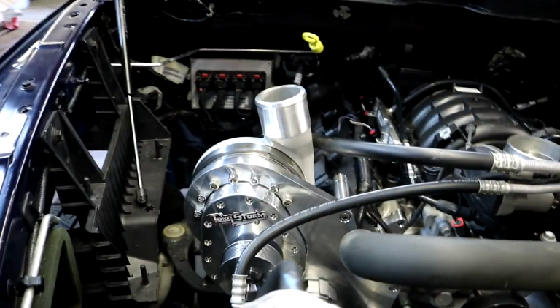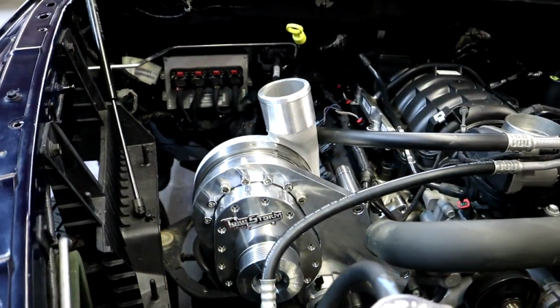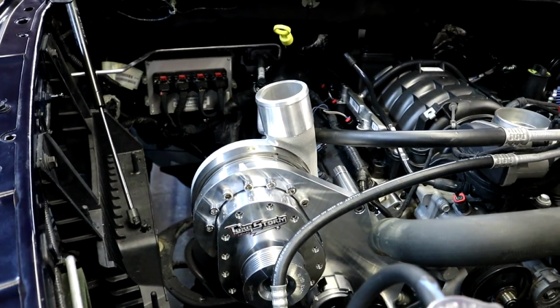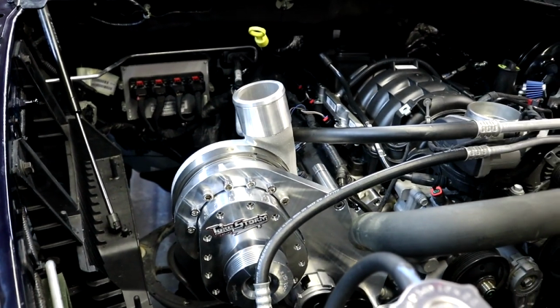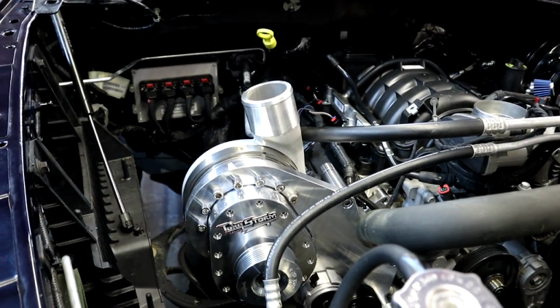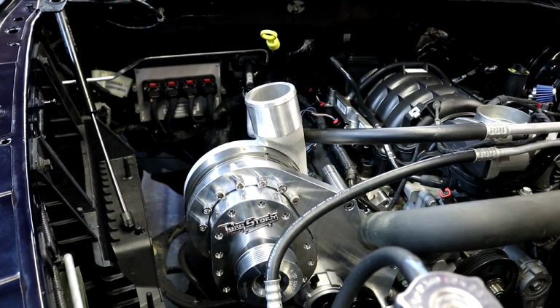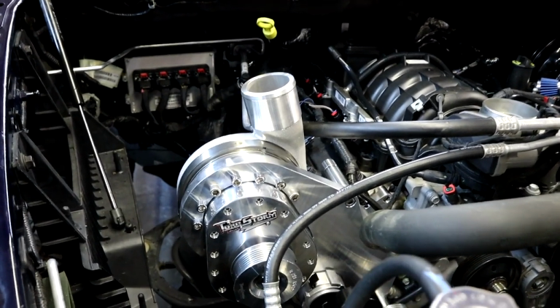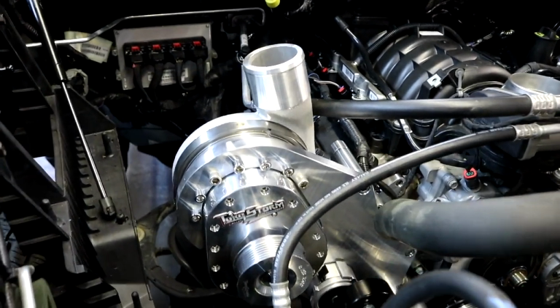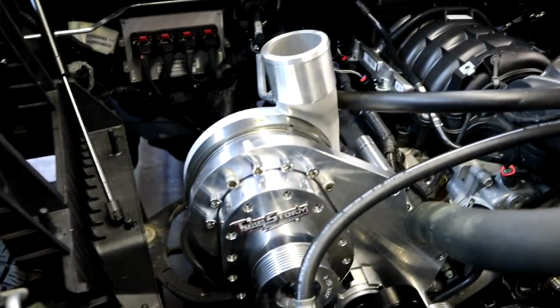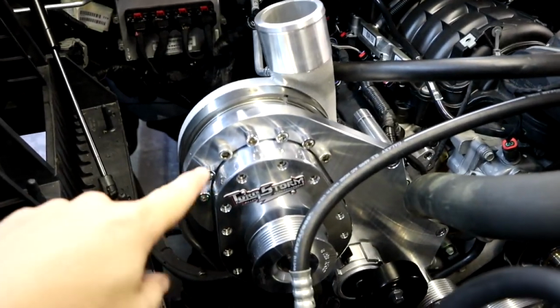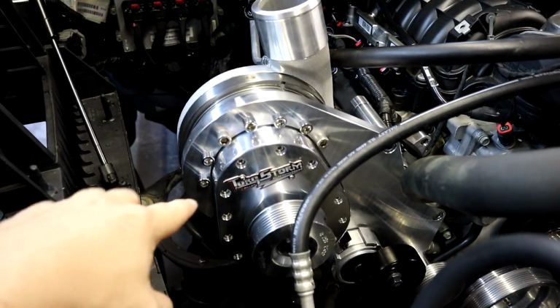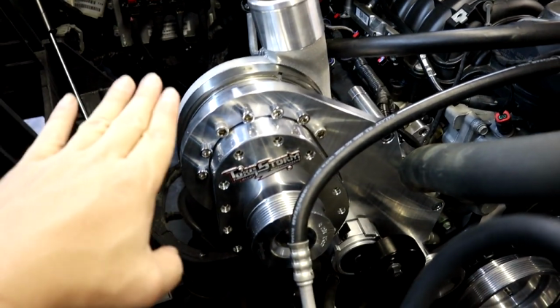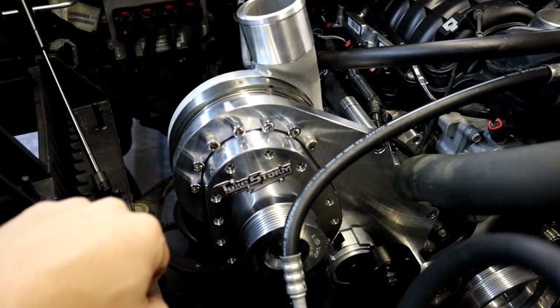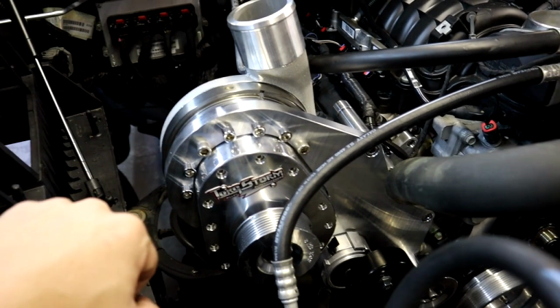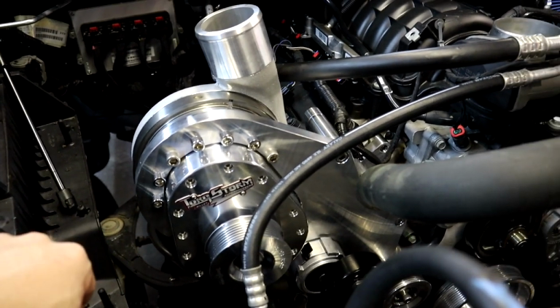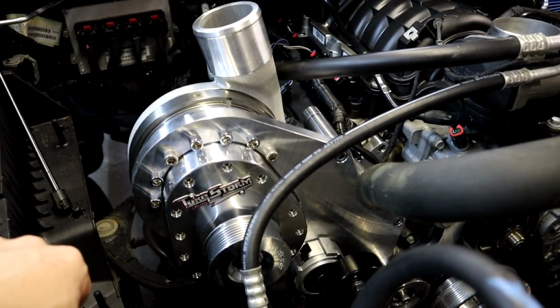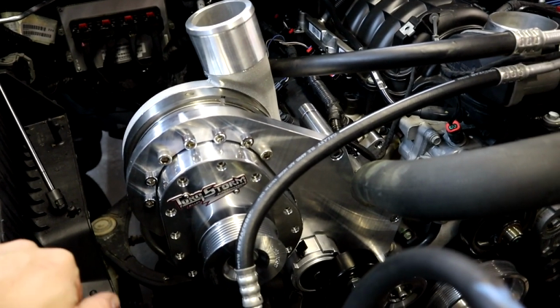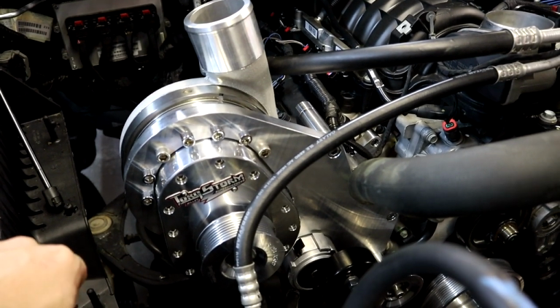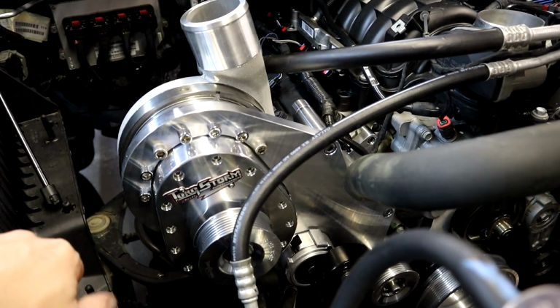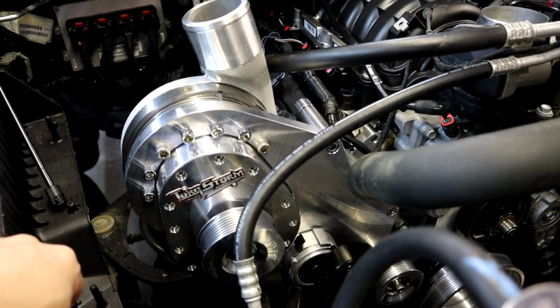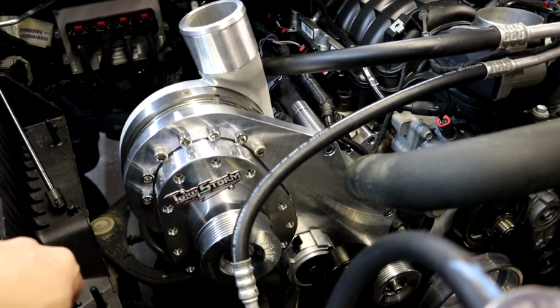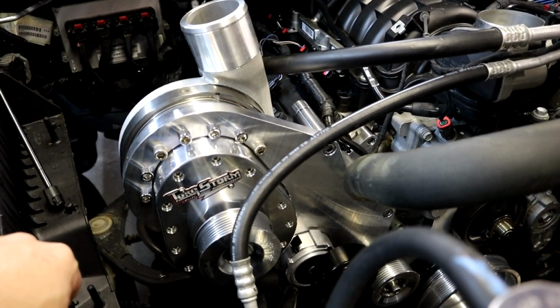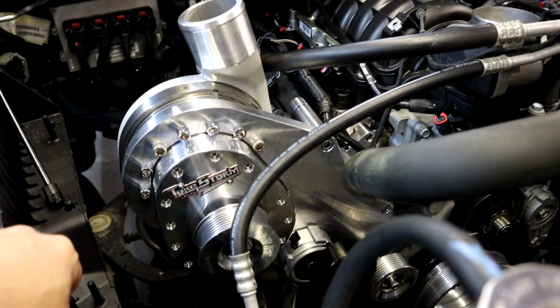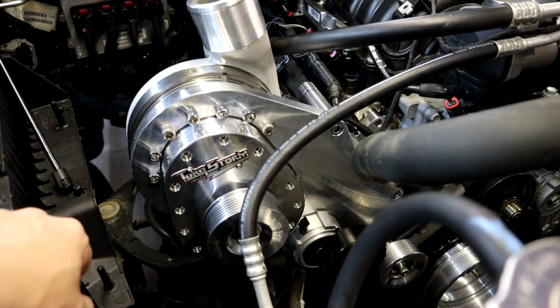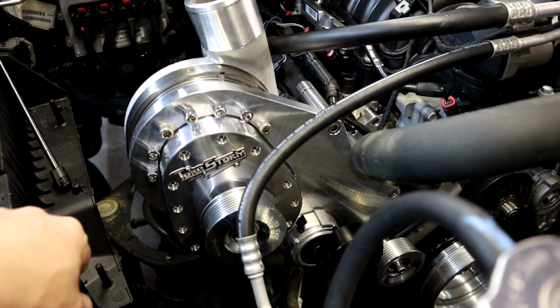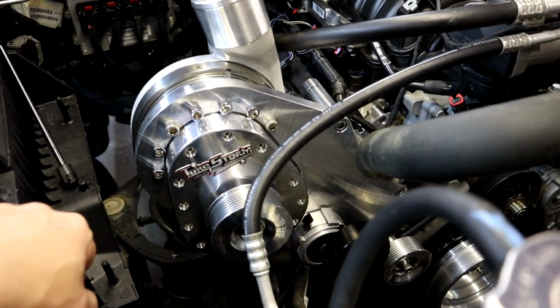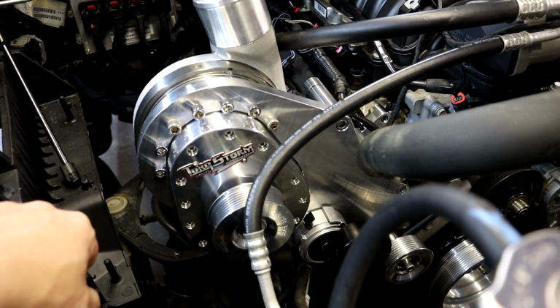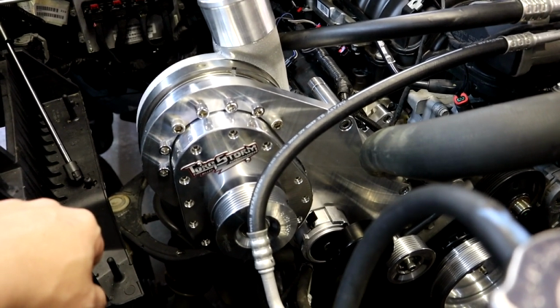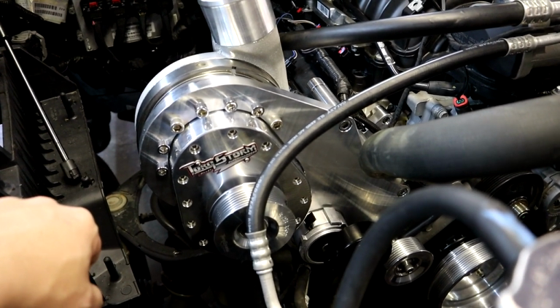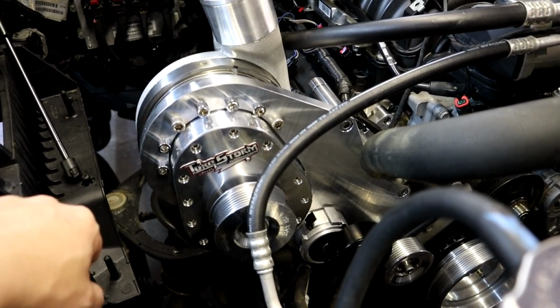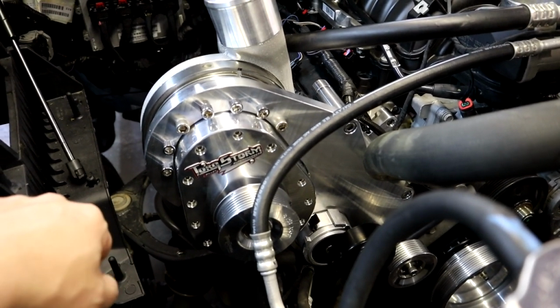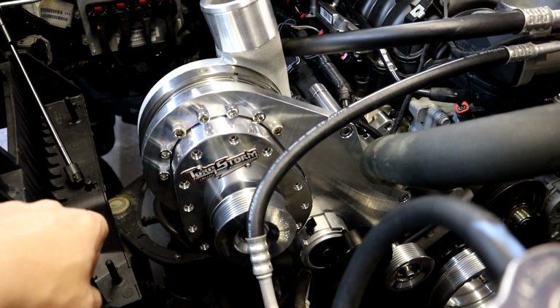Torque Storm supercharger head unit fully mounted, torqued down, and ready to go. Now I say we go ahead and put the belt on — hell yeah, let's throw on a belt!